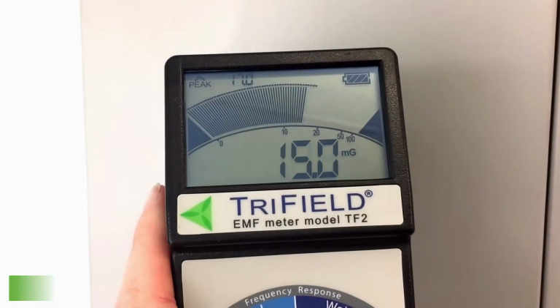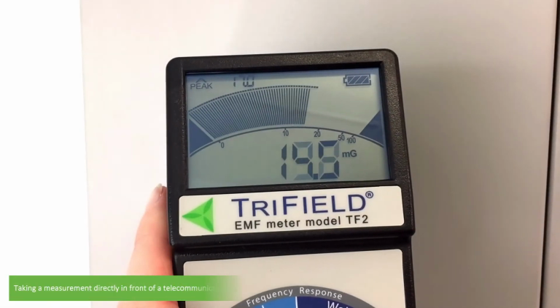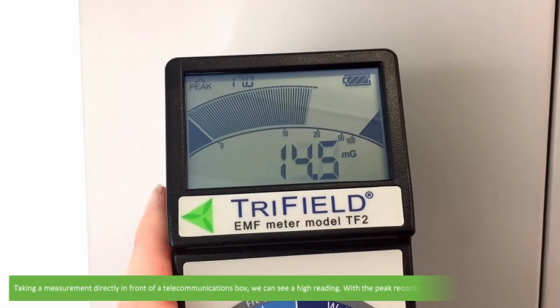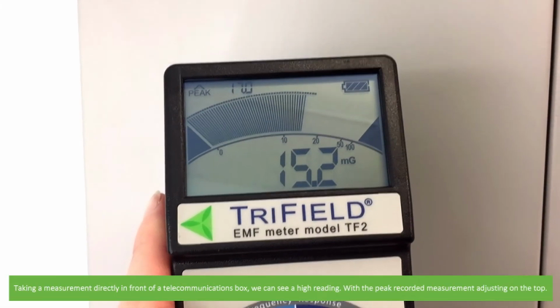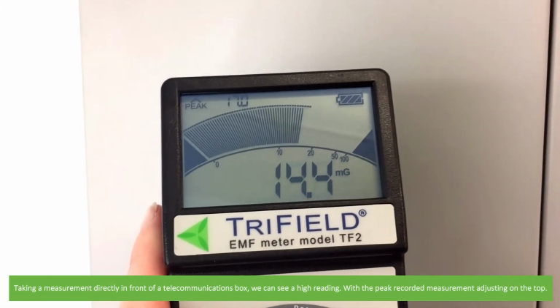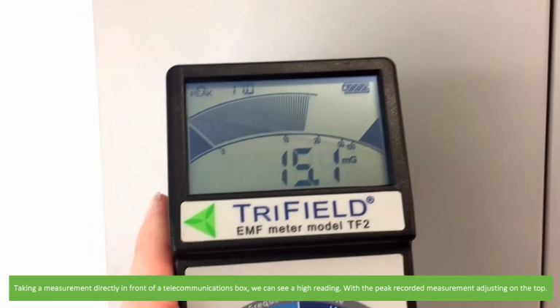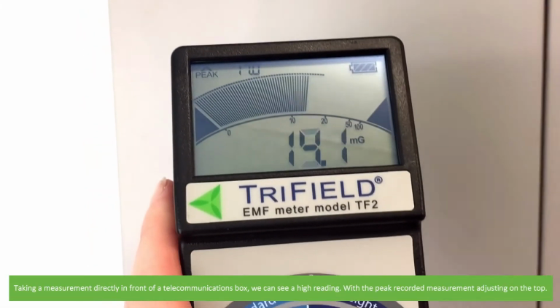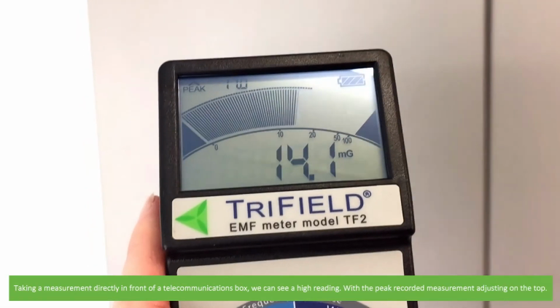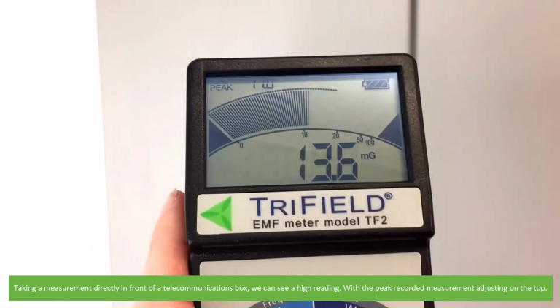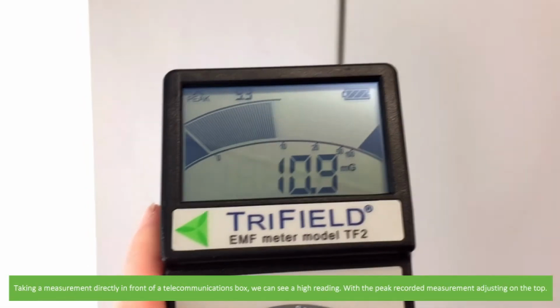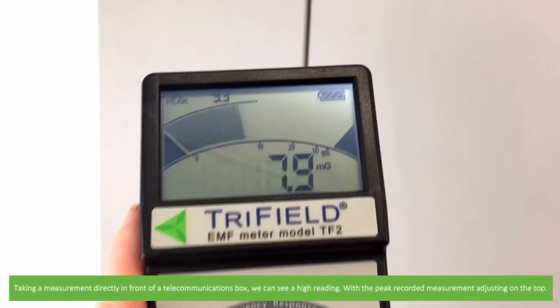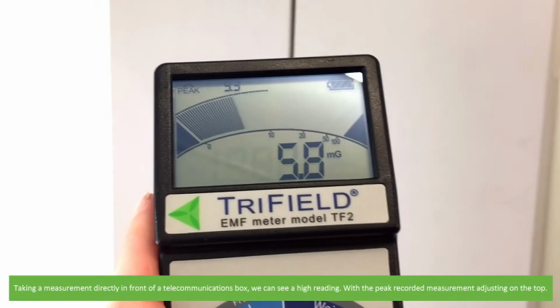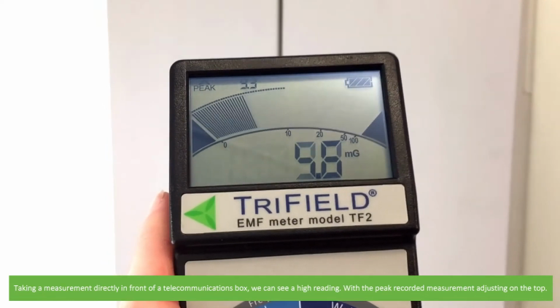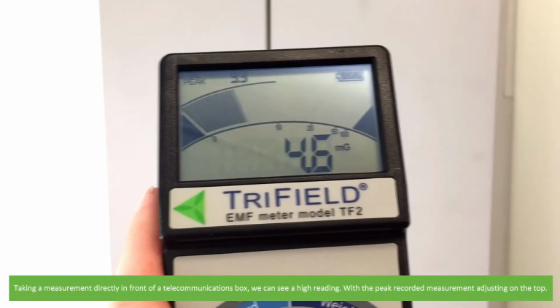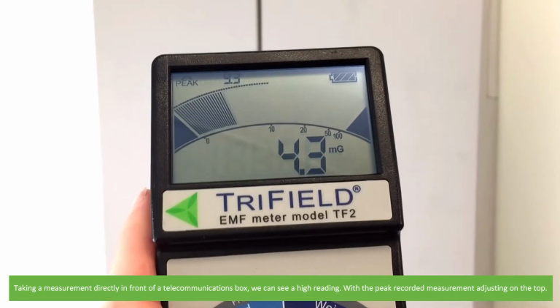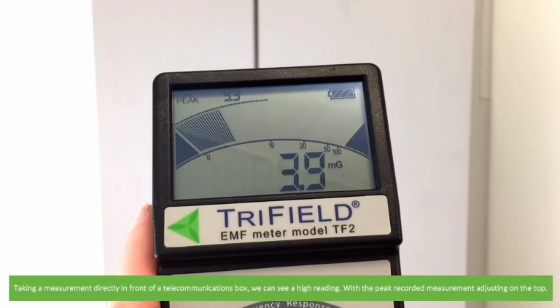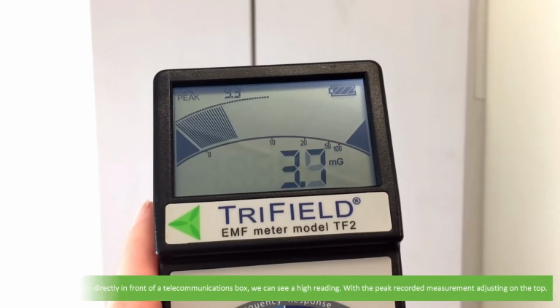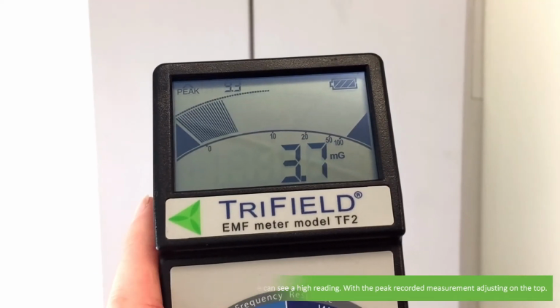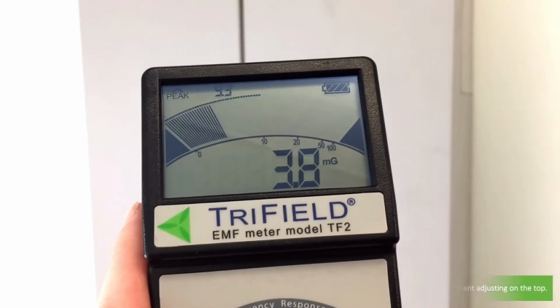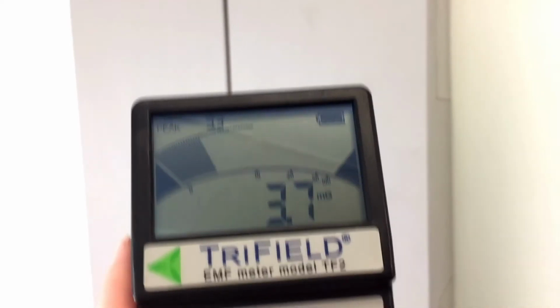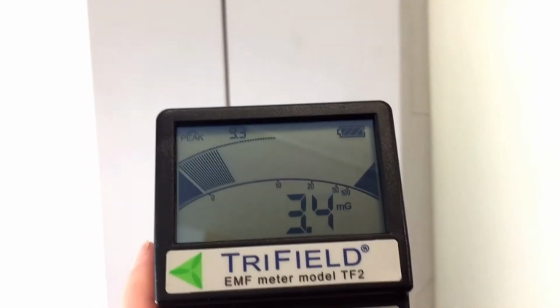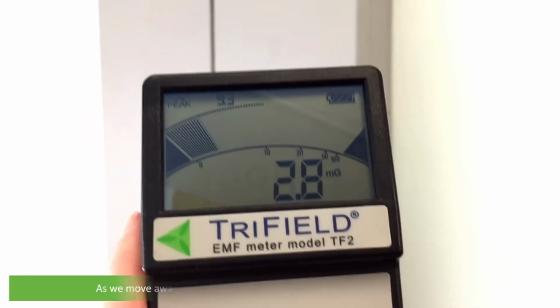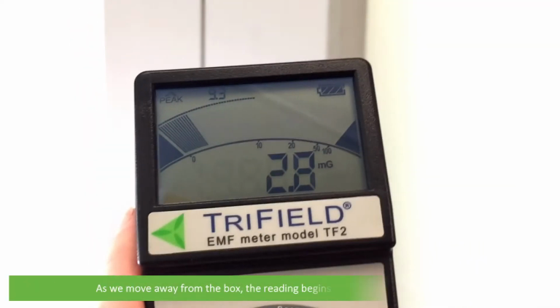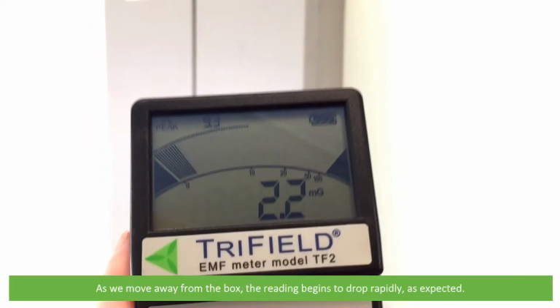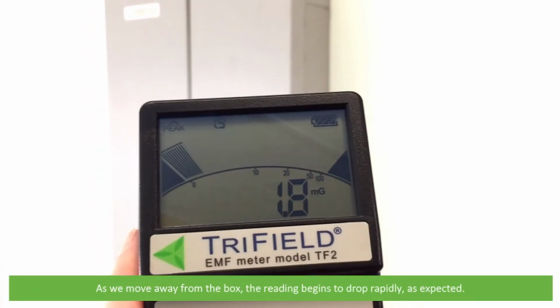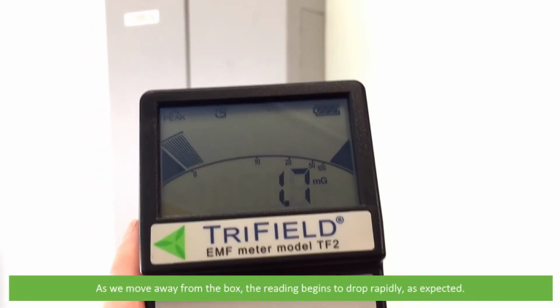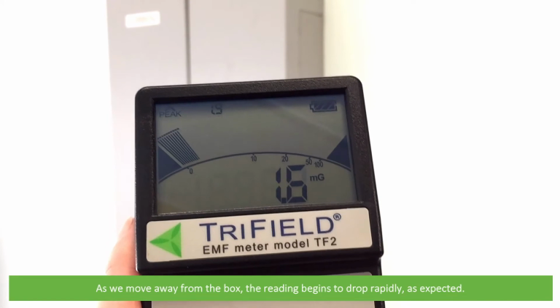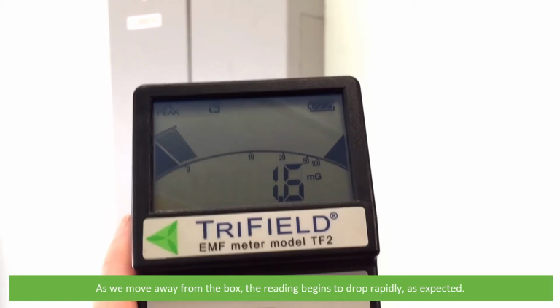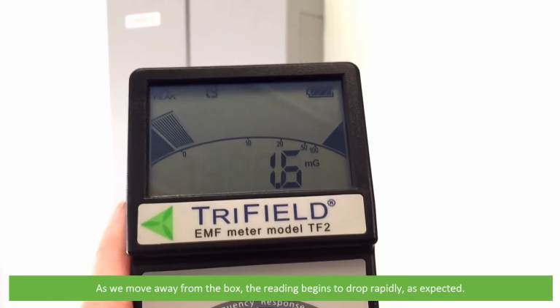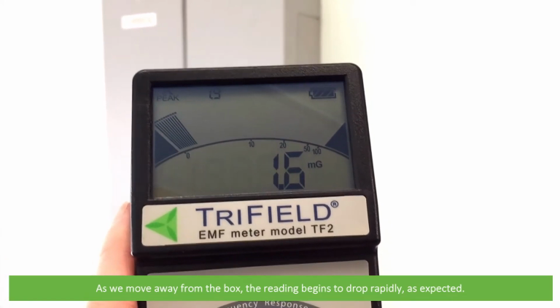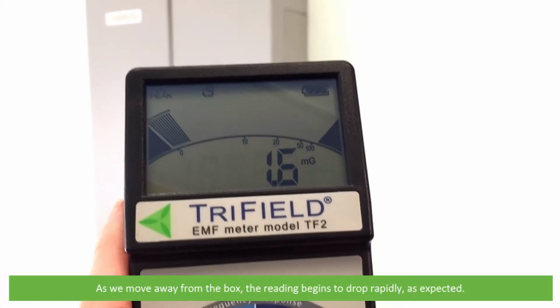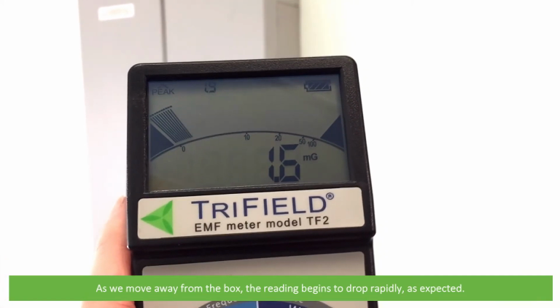Taking a measurement directly in front of a telecommunications box we can see our high reading with a peak recorded measurement adjusting on the top. As we move away from the box the reading begins to drop rapidly as expected.